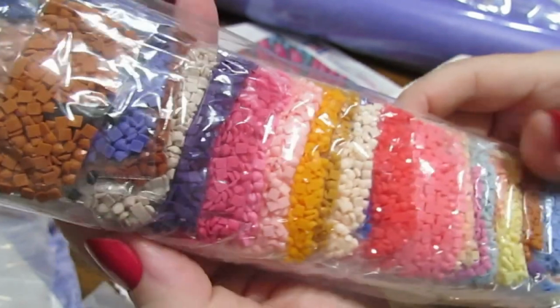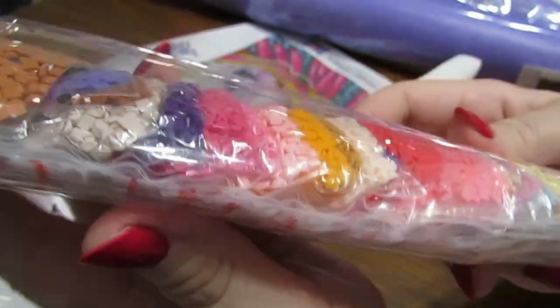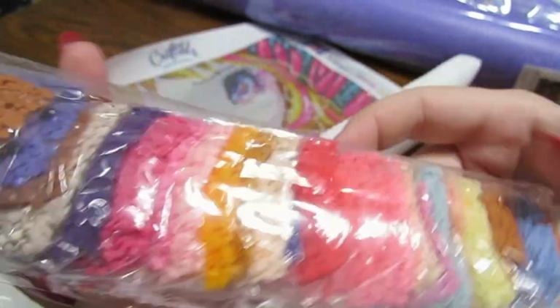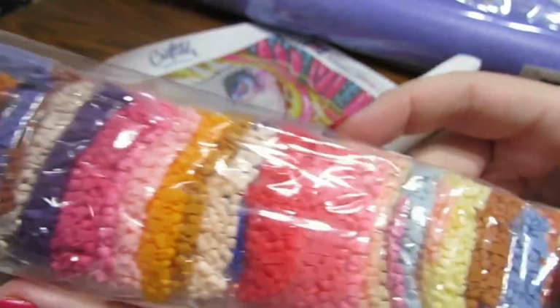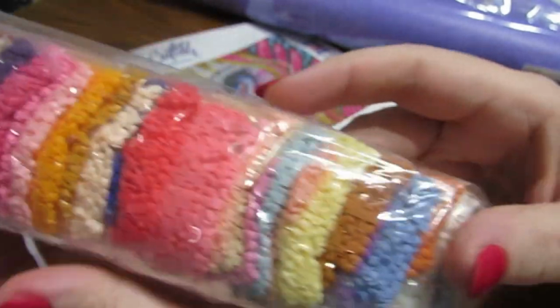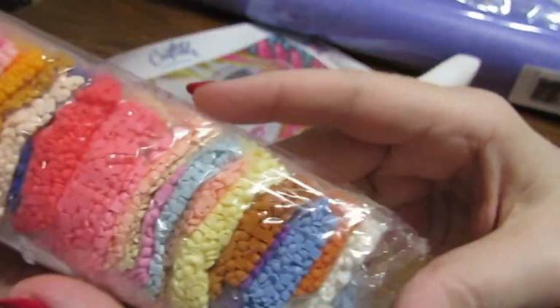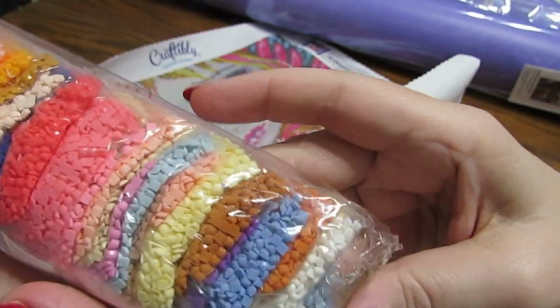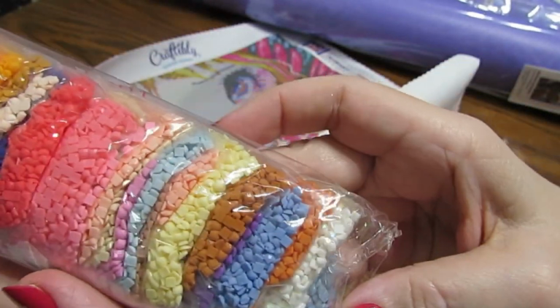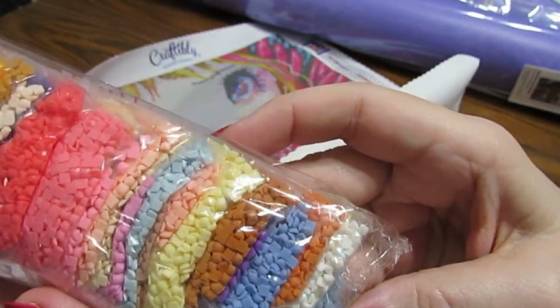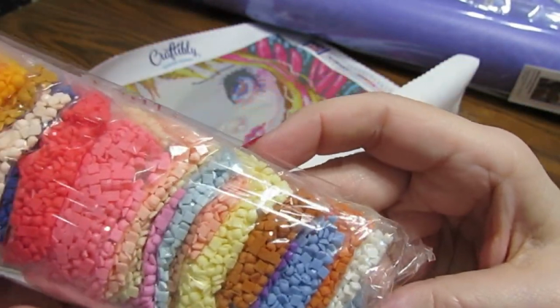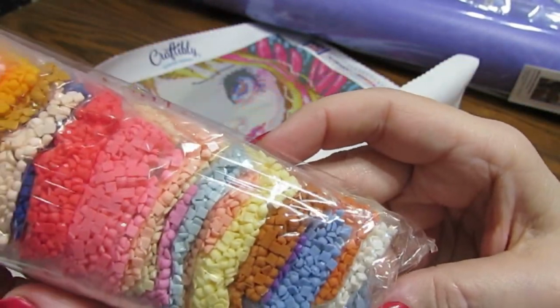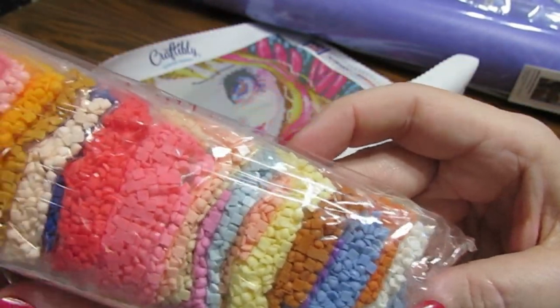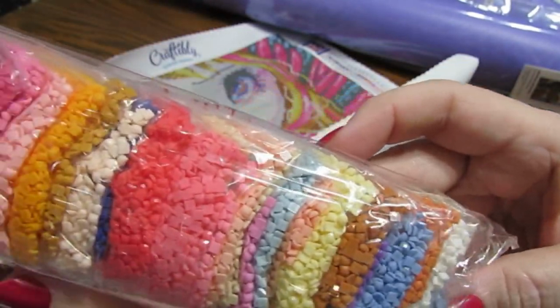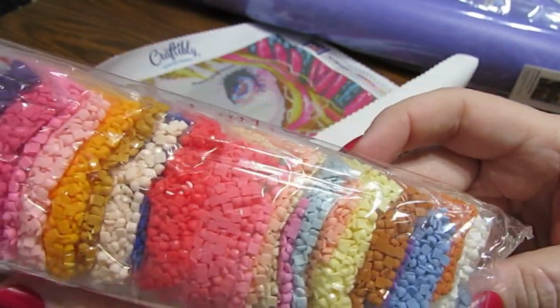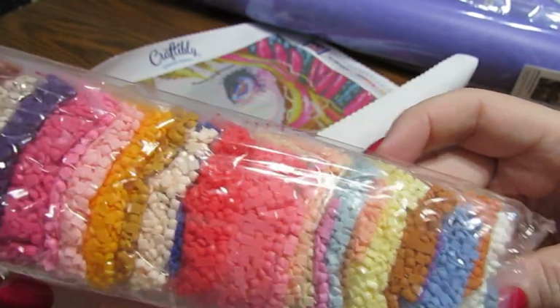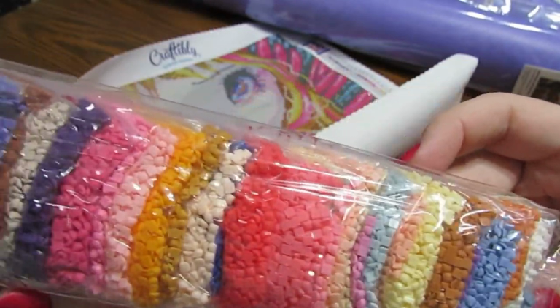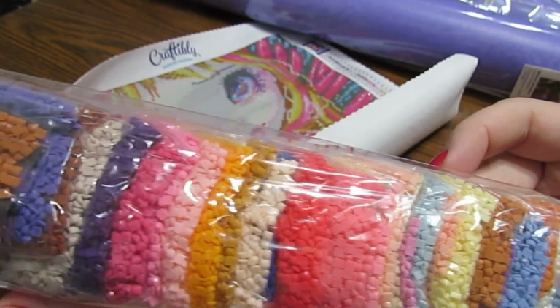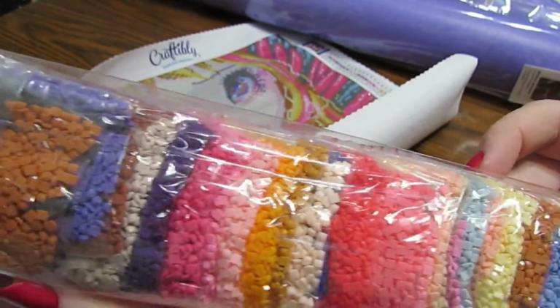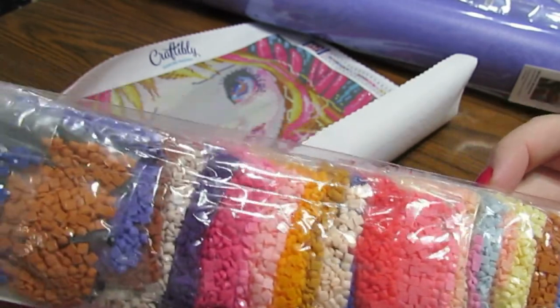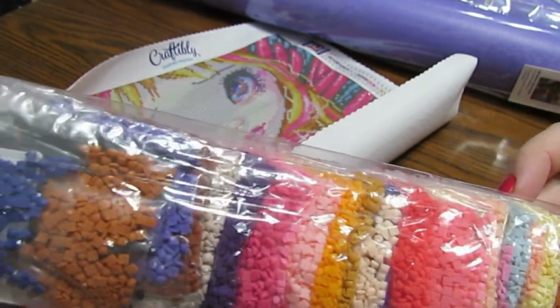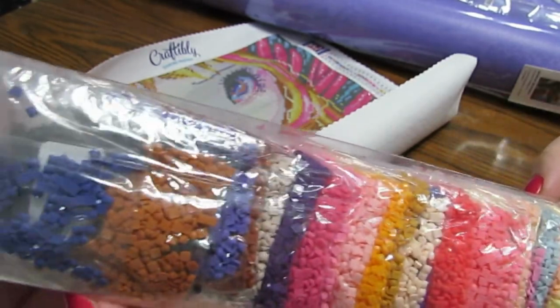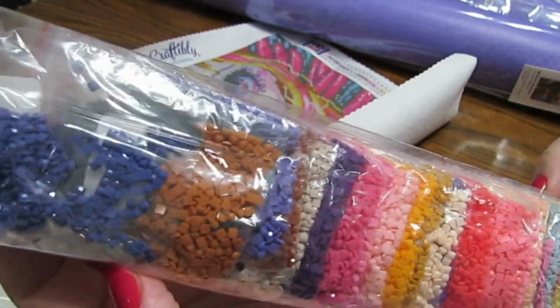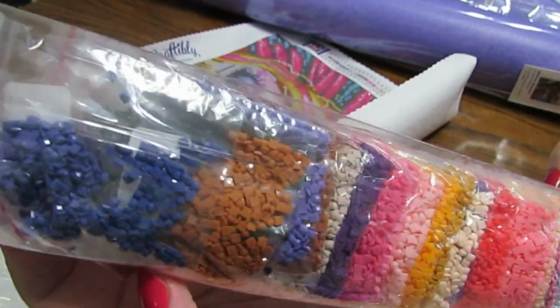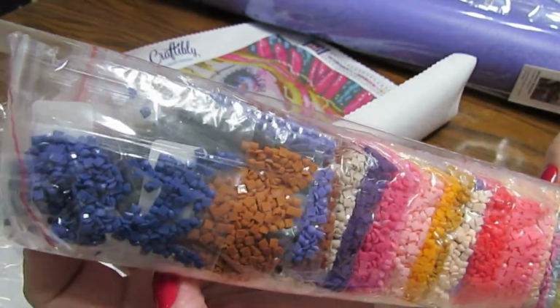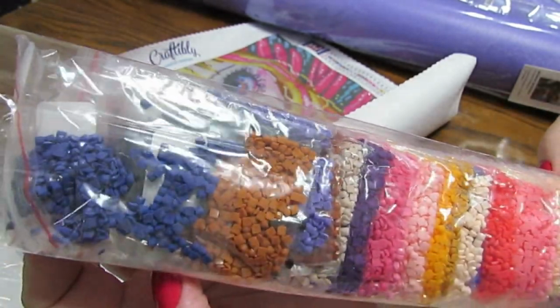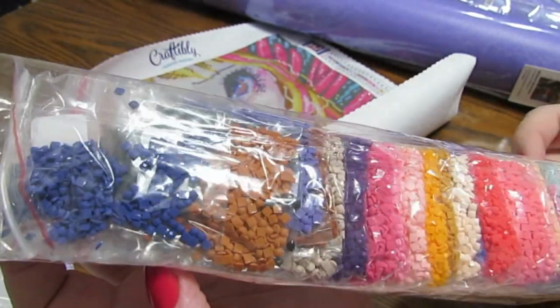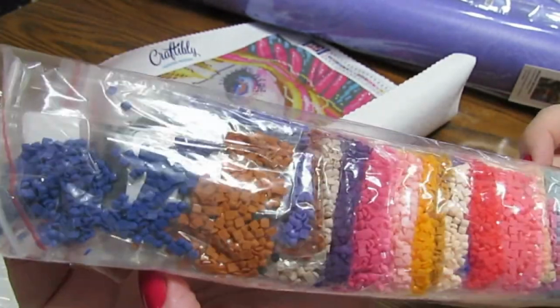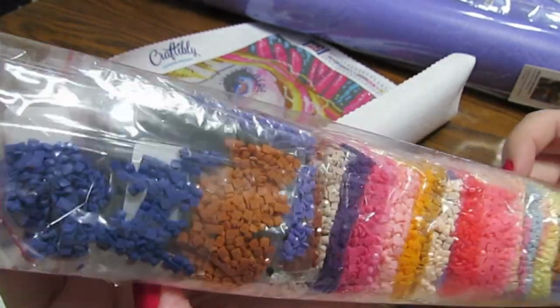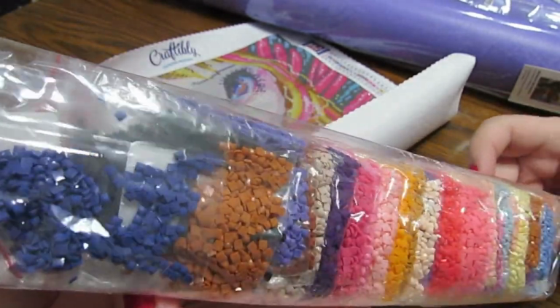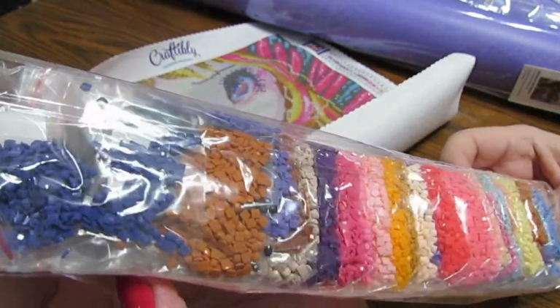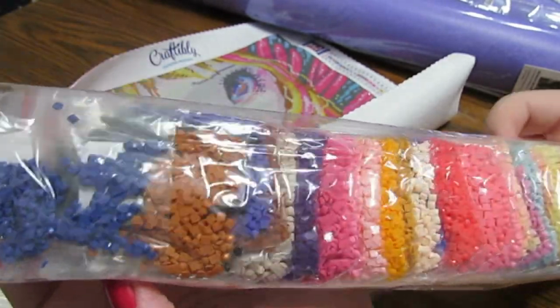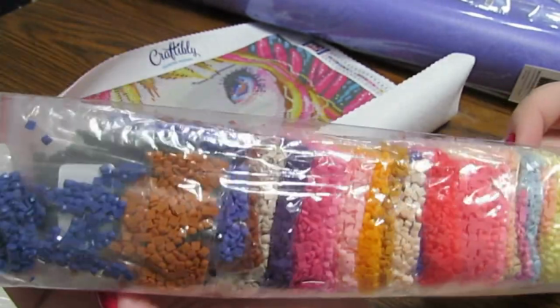Look at those colors — I'm not going to open it up. I think you can see it through the clear plastic pretty good. Look how shiny!